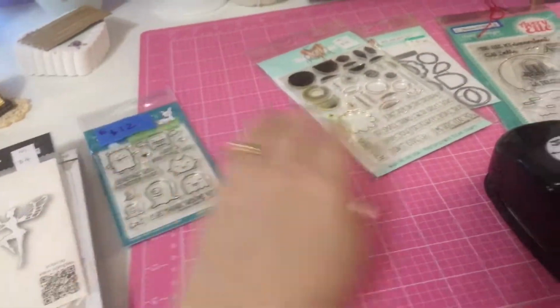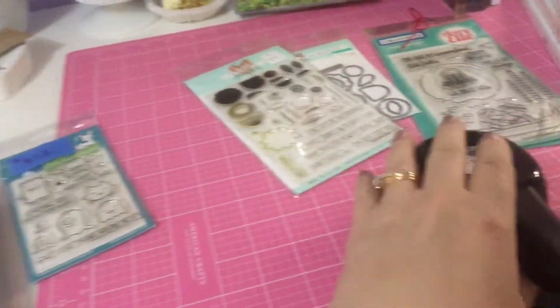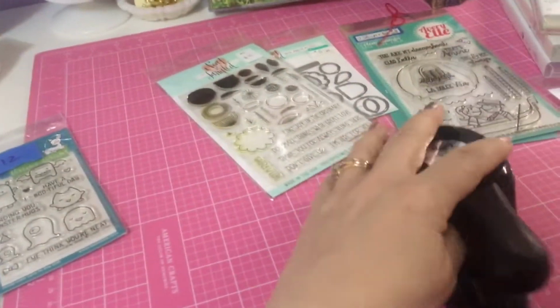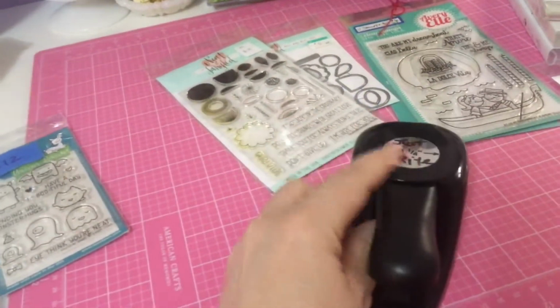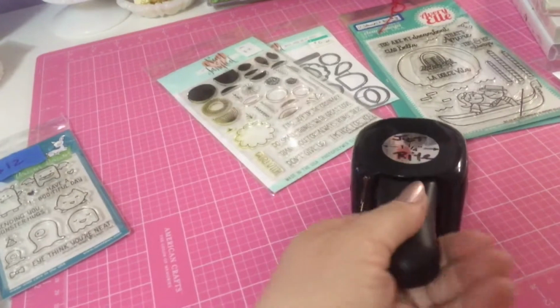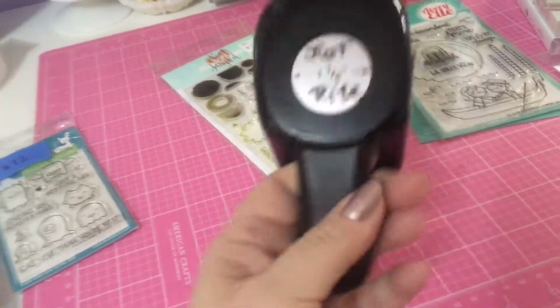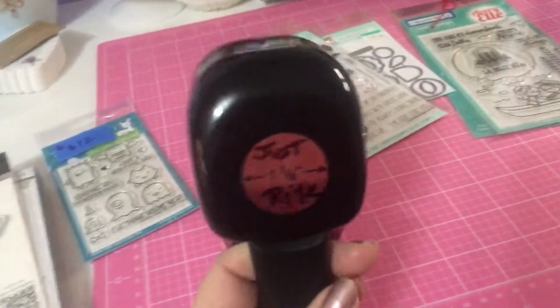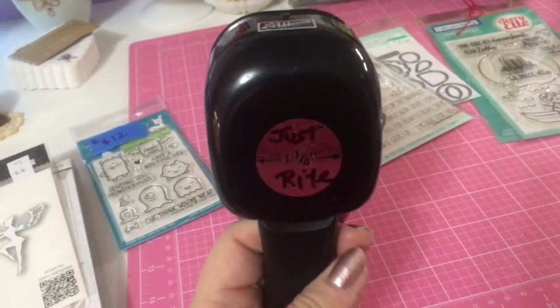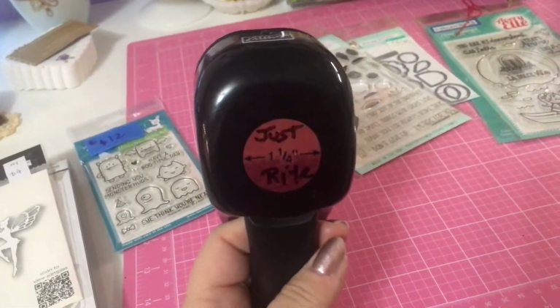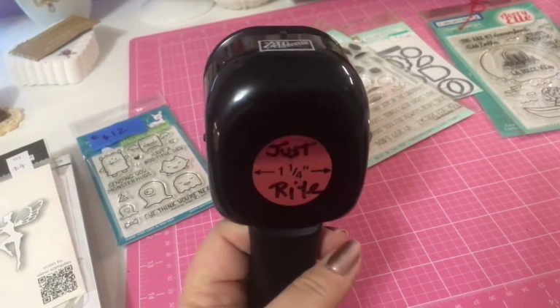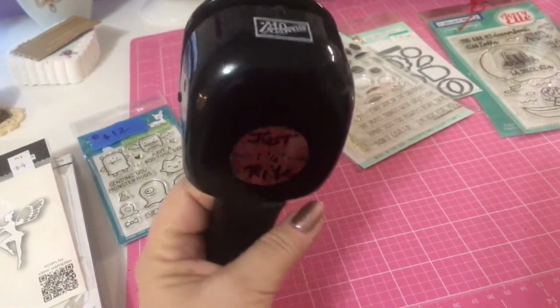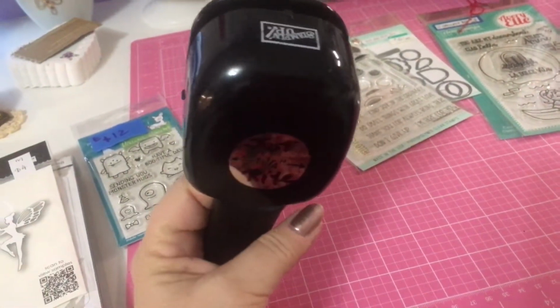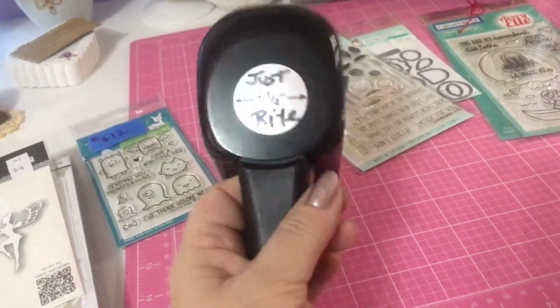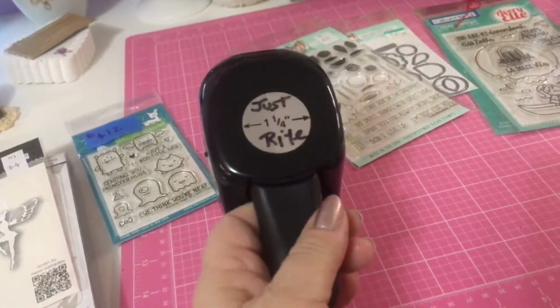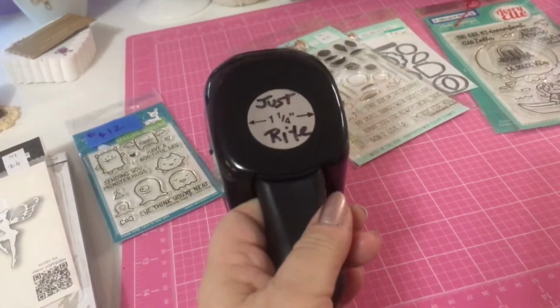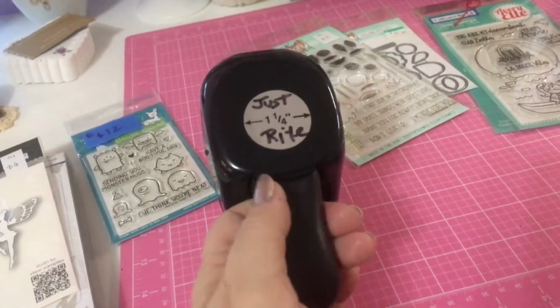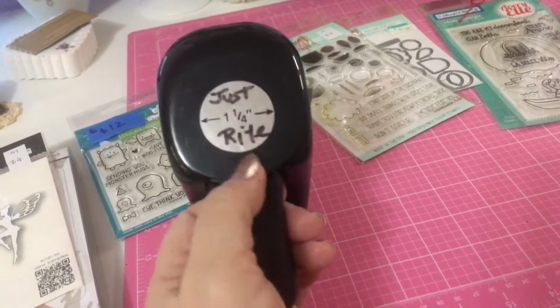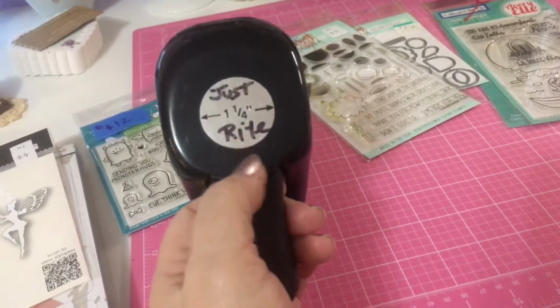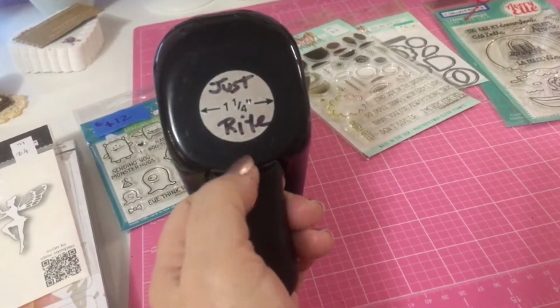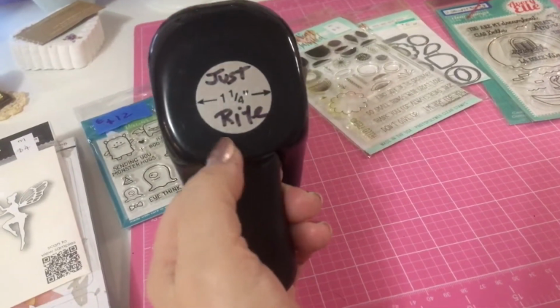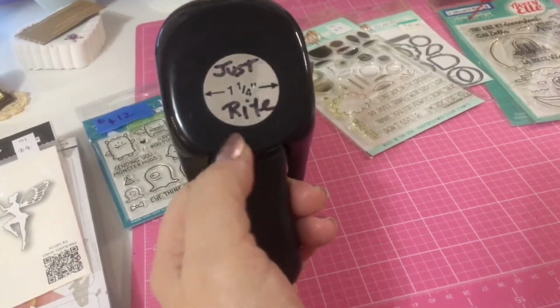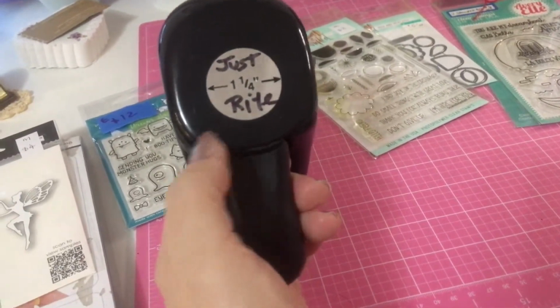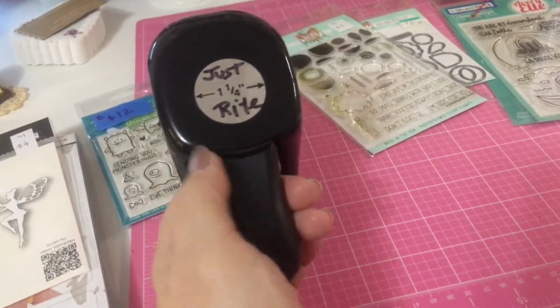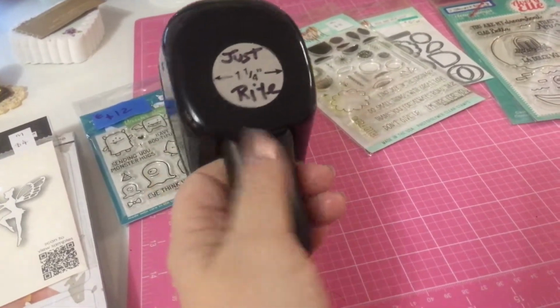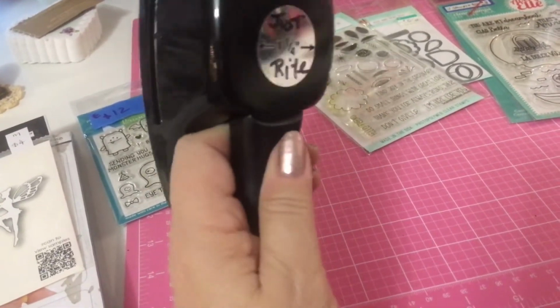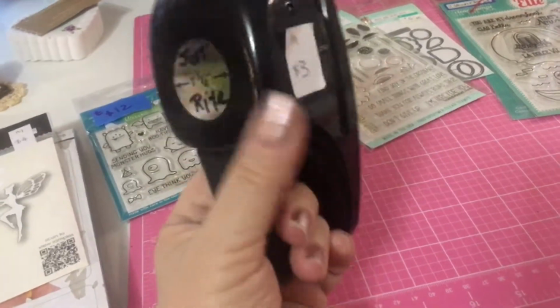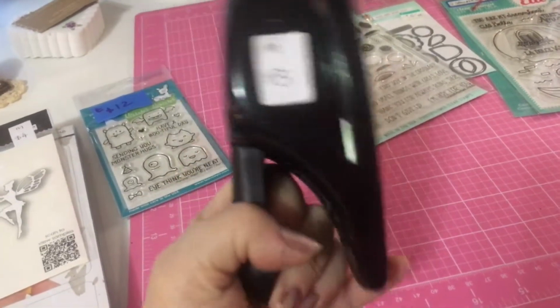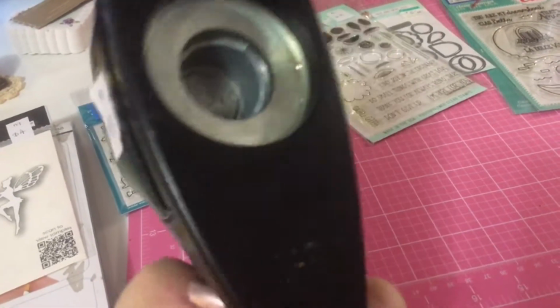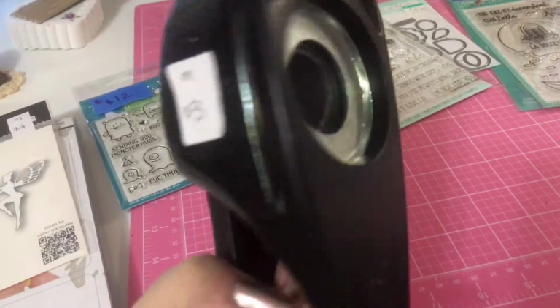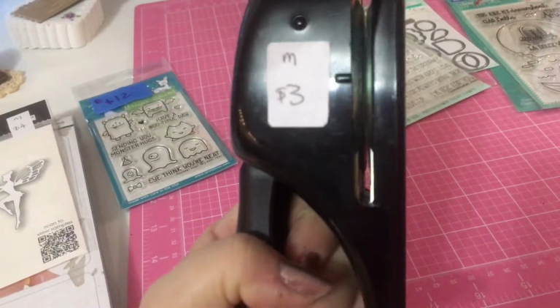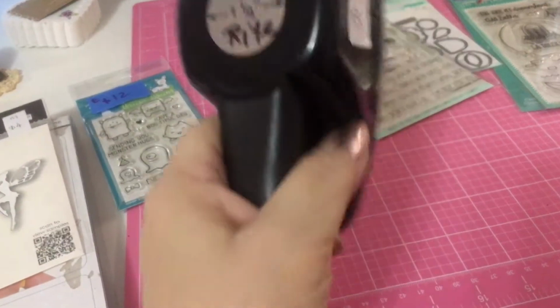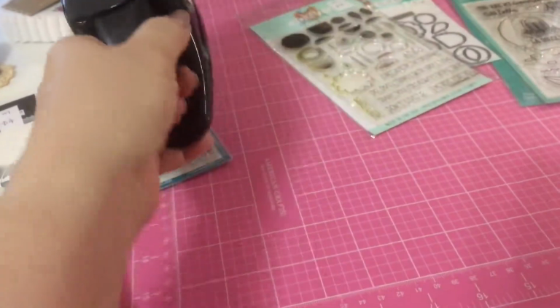I love these whale tails from Stampin' Up, and I don't have a one-inch-and-a-quarter circle punch, so I thought I'd get that — and that was three dollars.